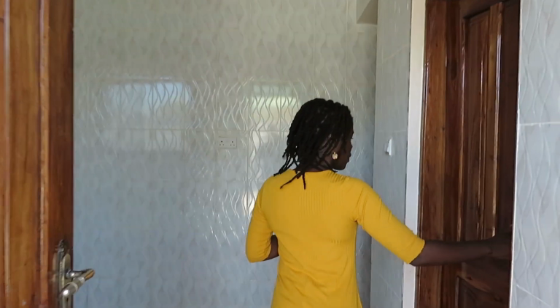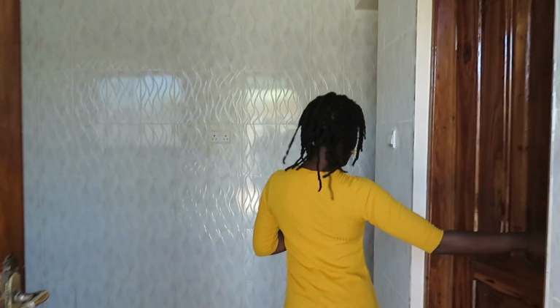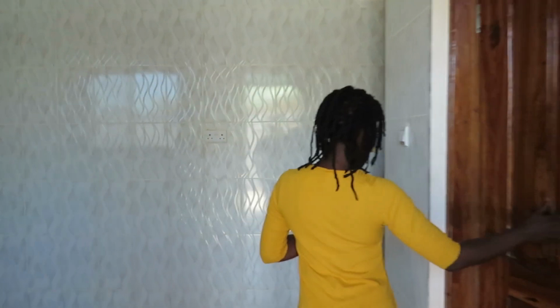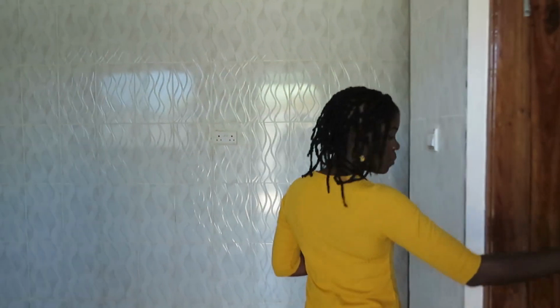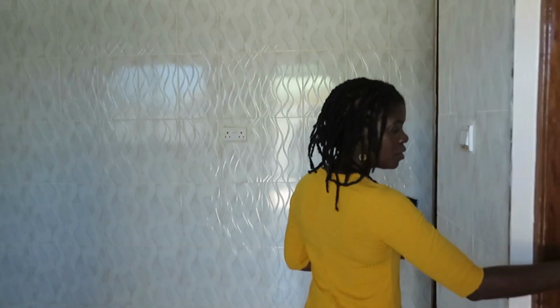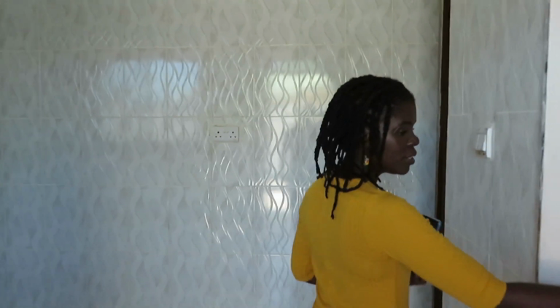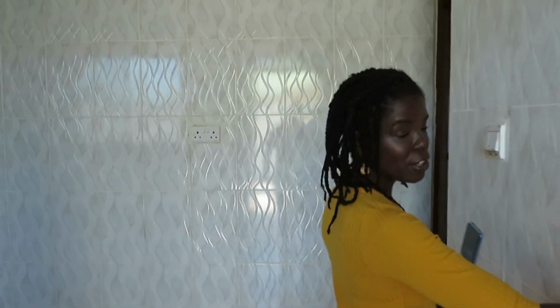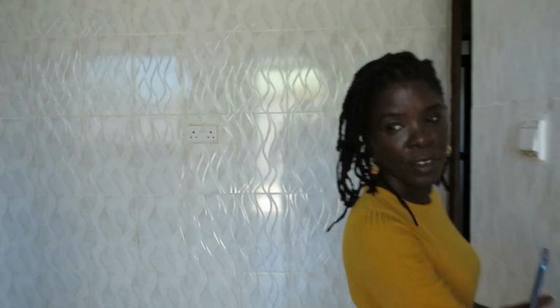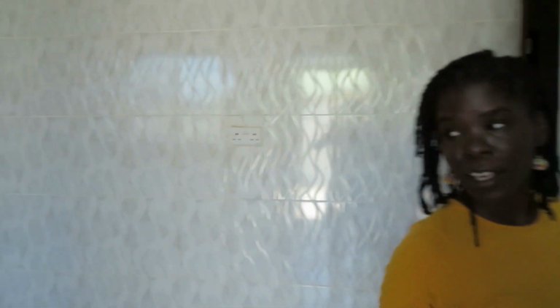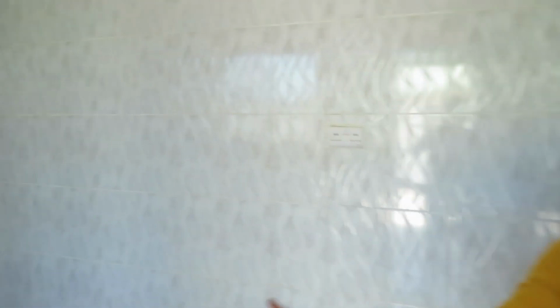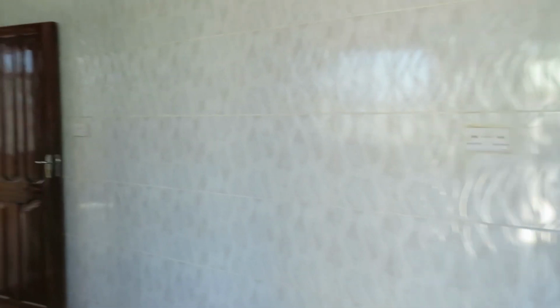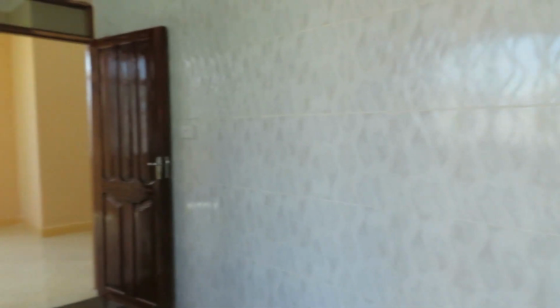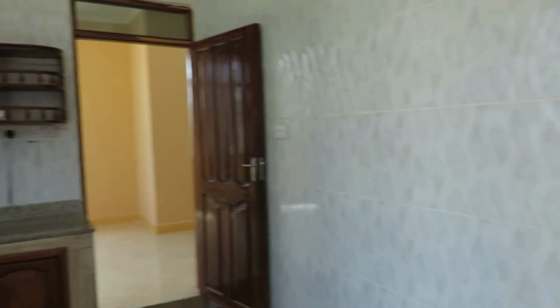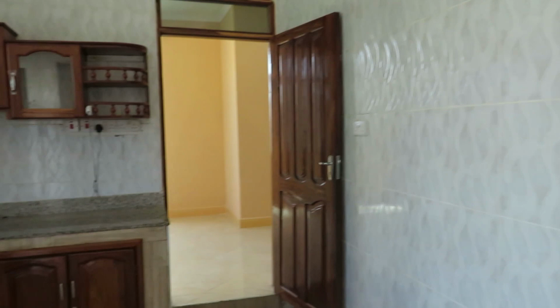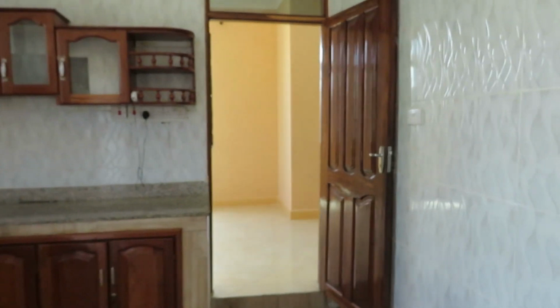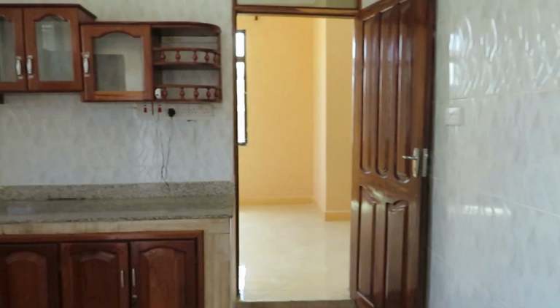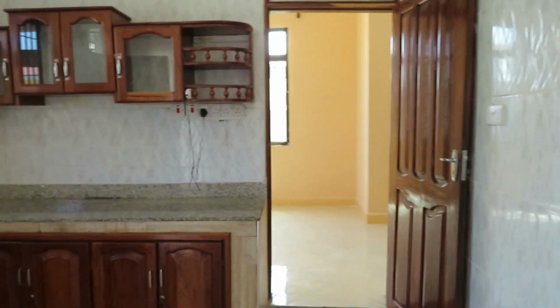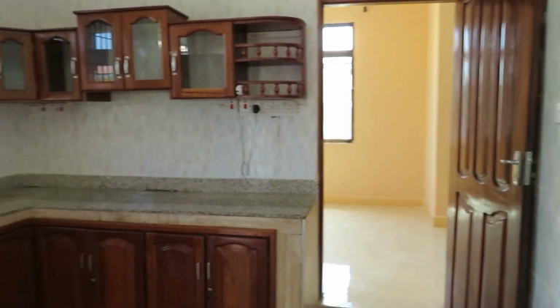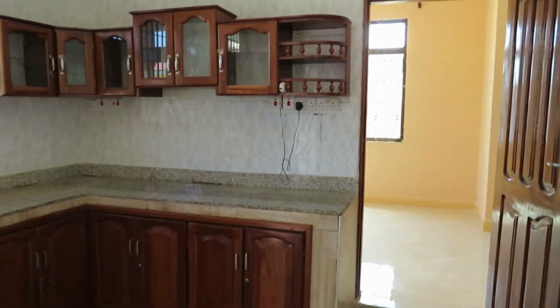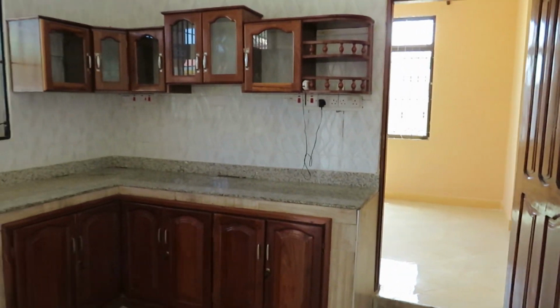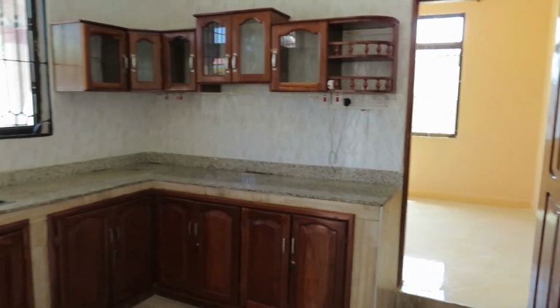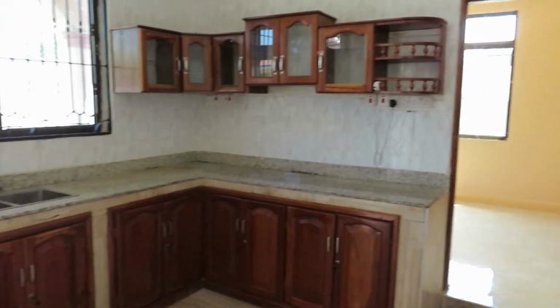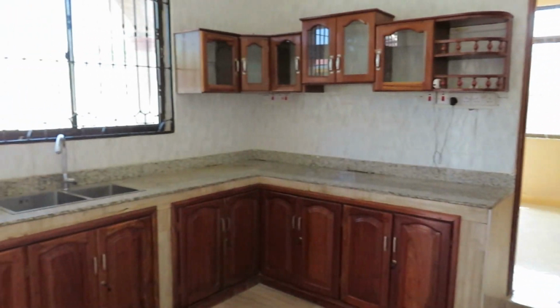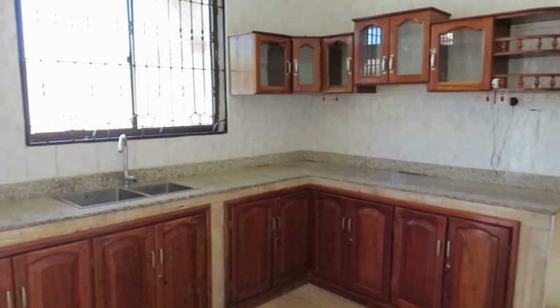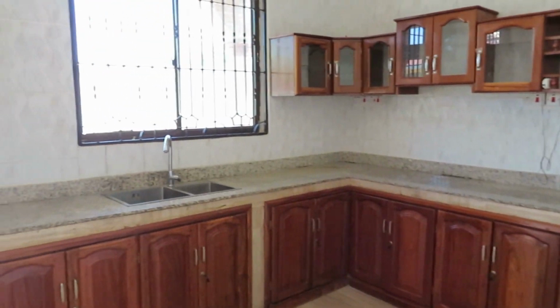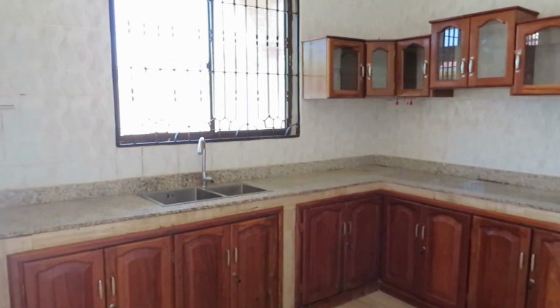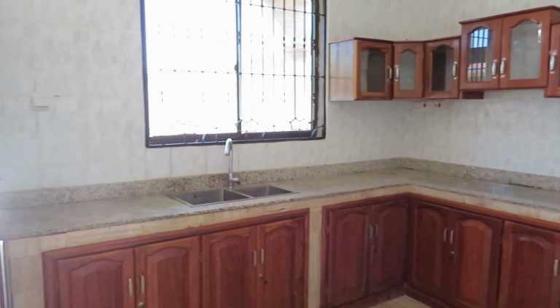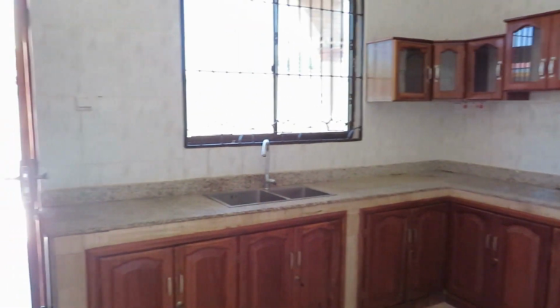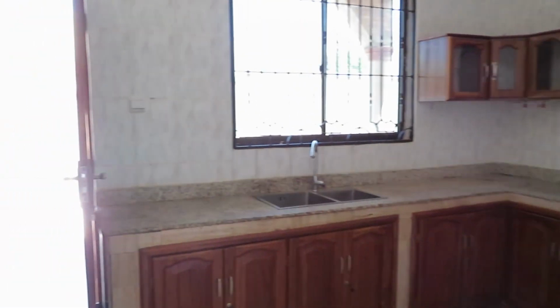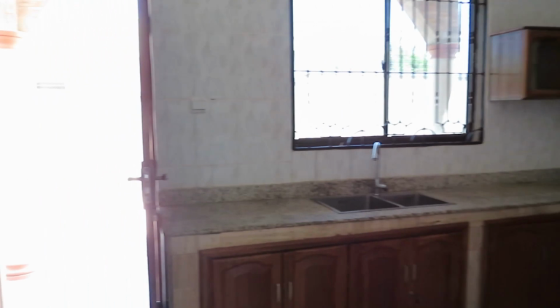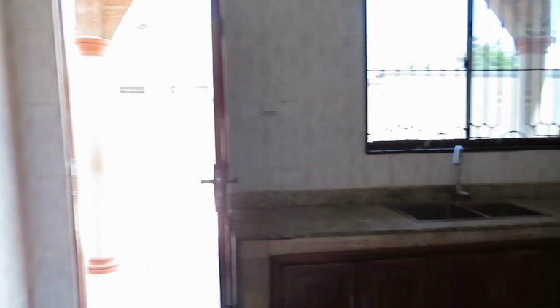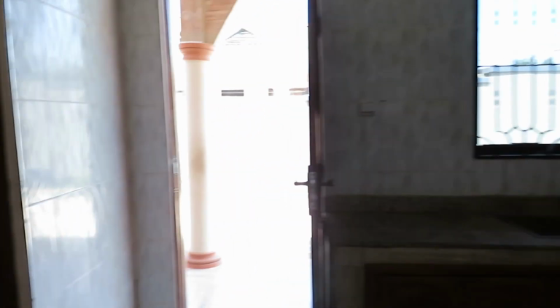Okay, when you first come in you're gonna see your kitchen, with lots of cabinet spacing. There's also a pantry or storage right here.